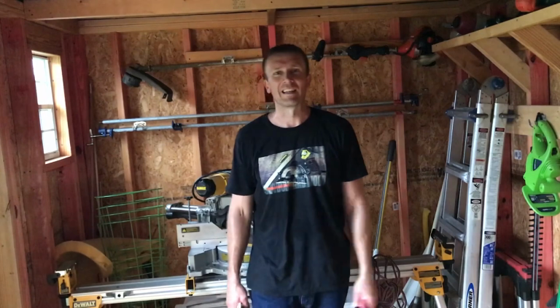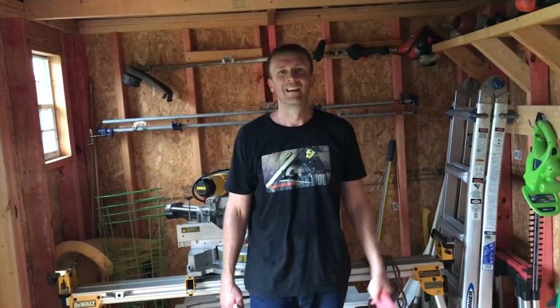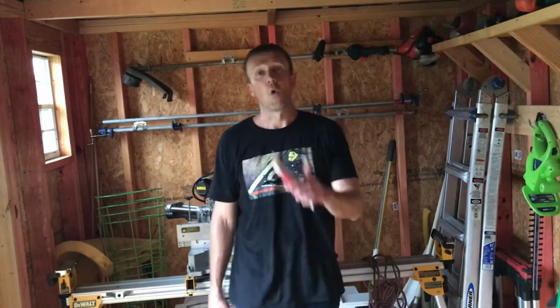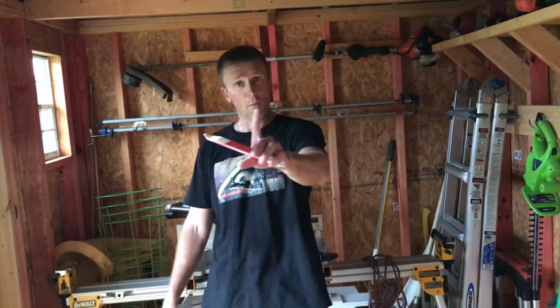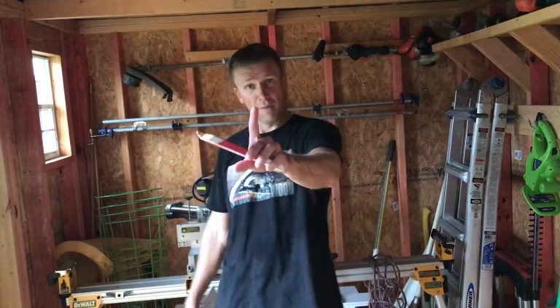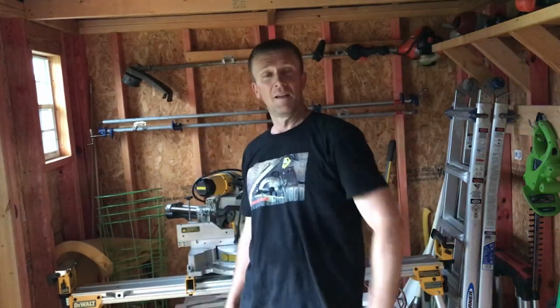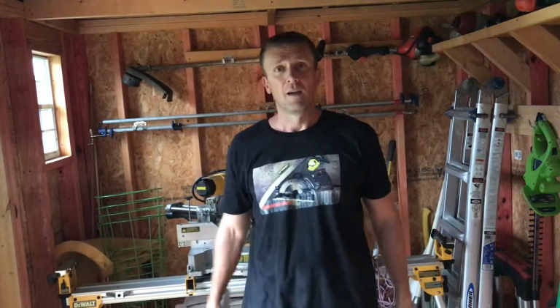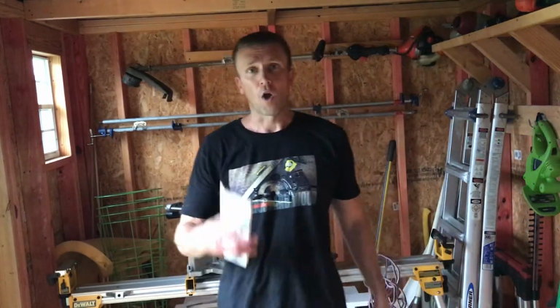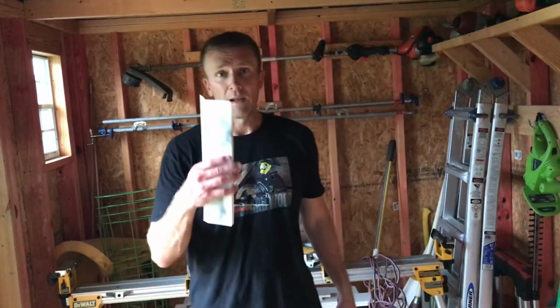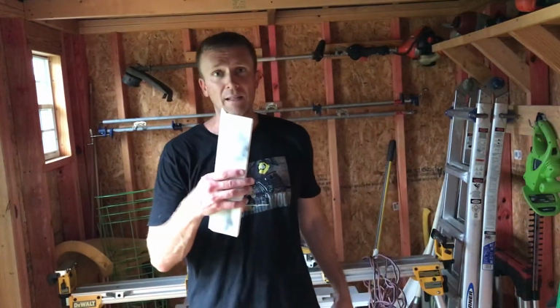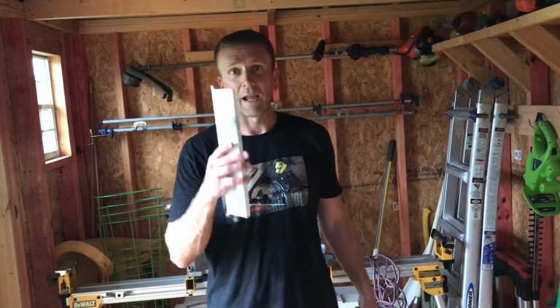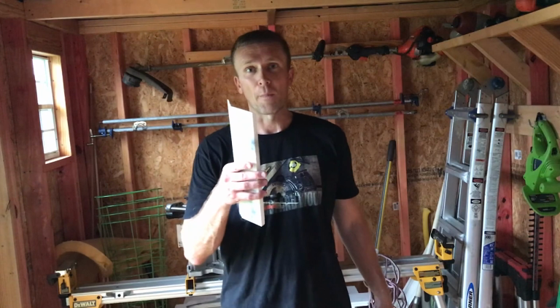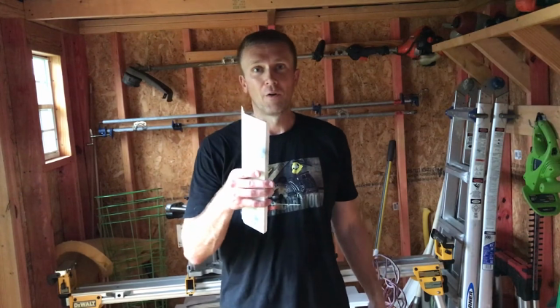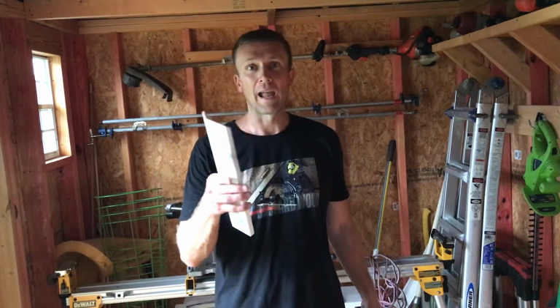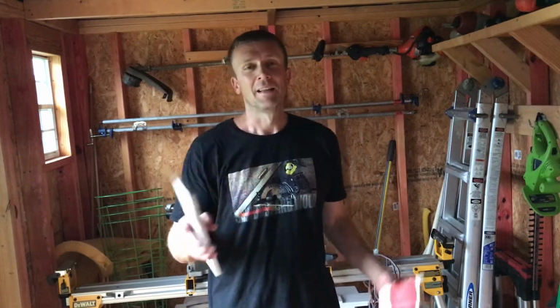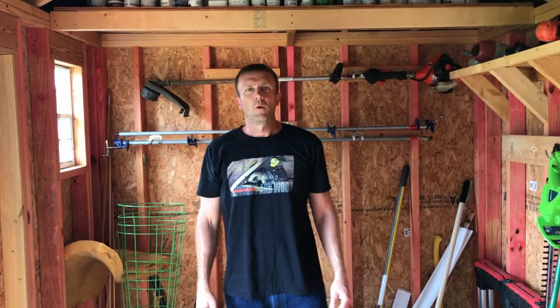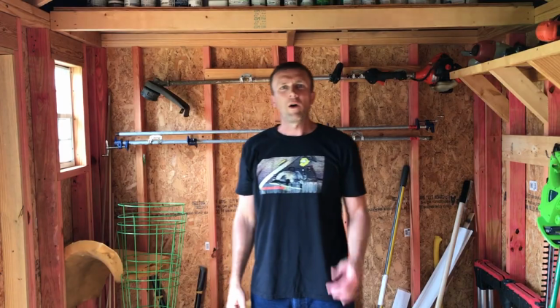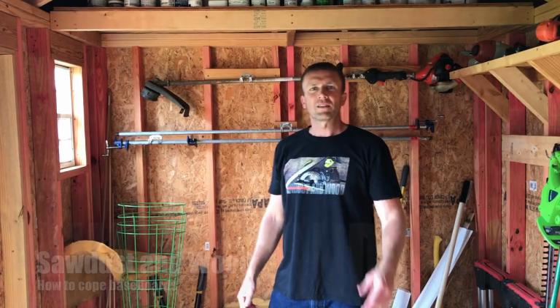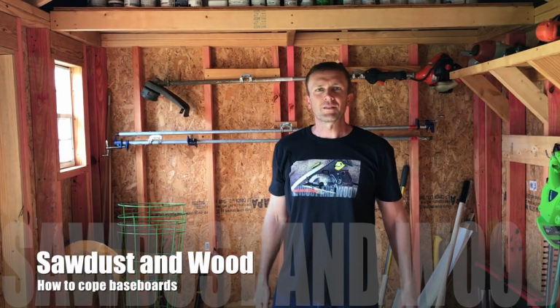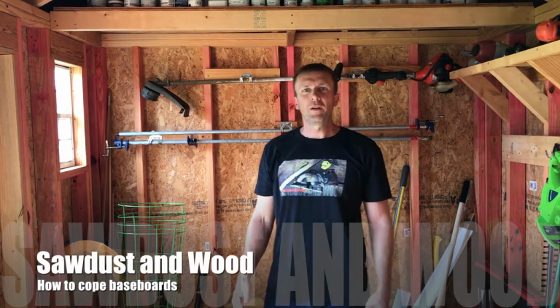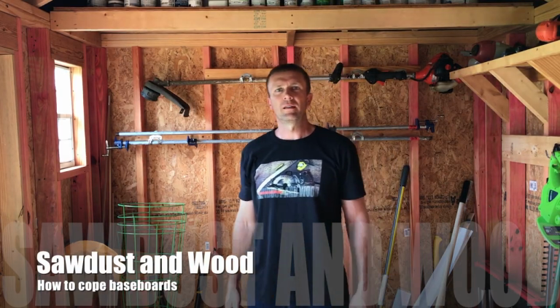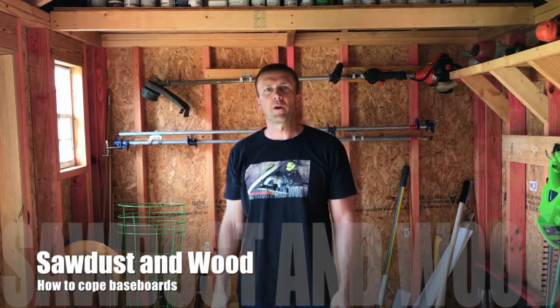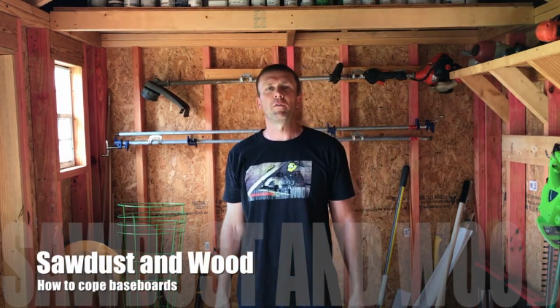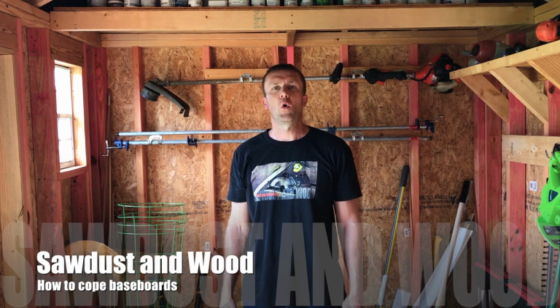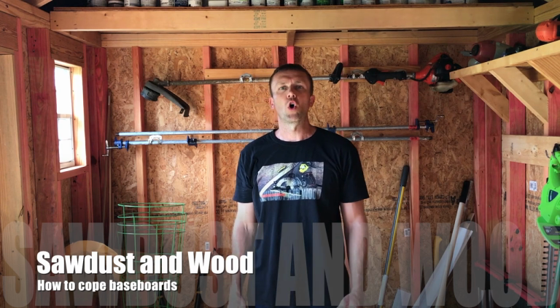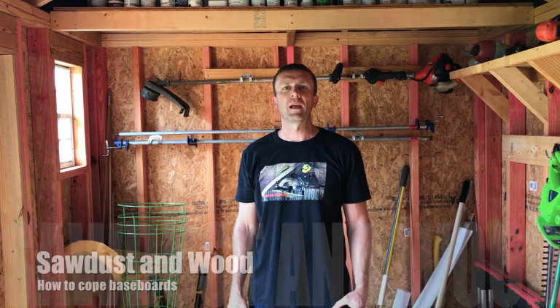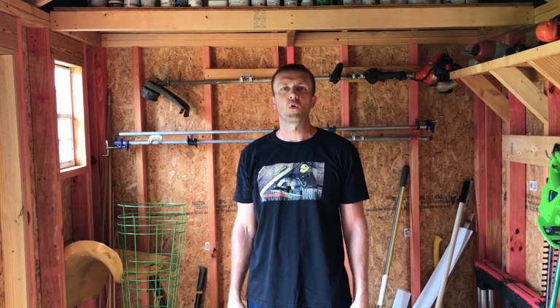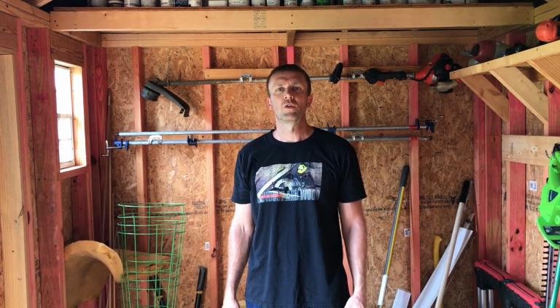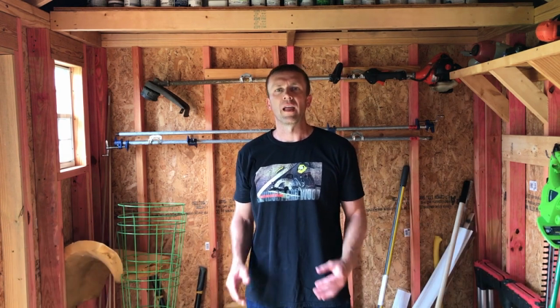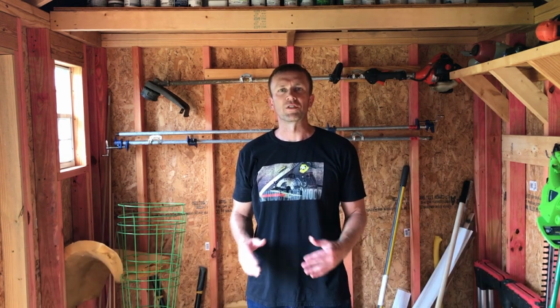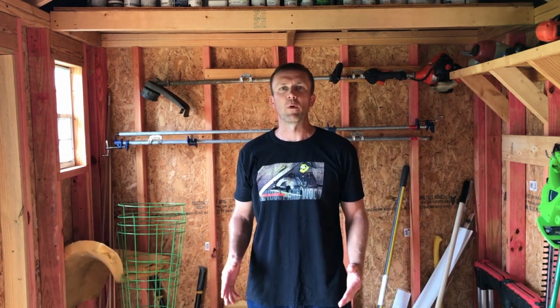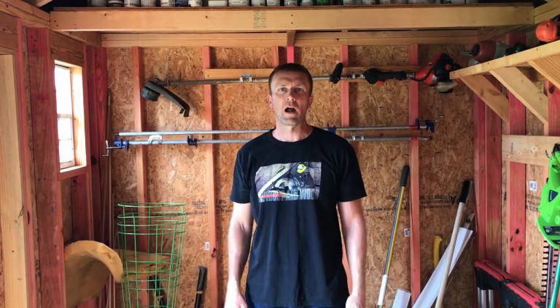Great day! A little caulk and paint make a carpenter what he ain't. Welcome back to Sawdust and Wood. Today we're gonna do a video on coping baseboards, and it works the same way for crown molding.